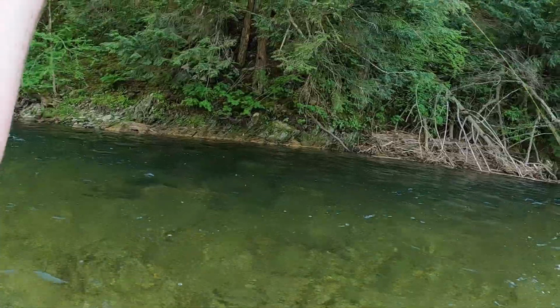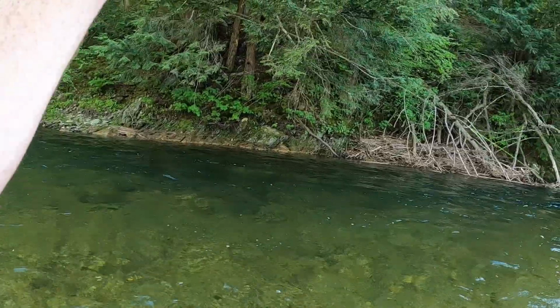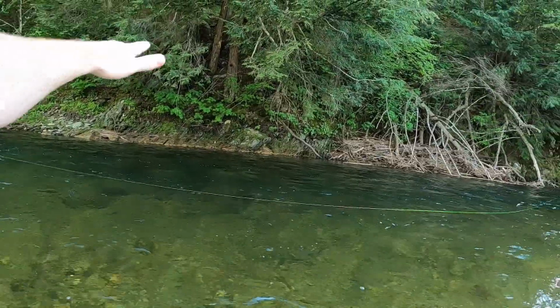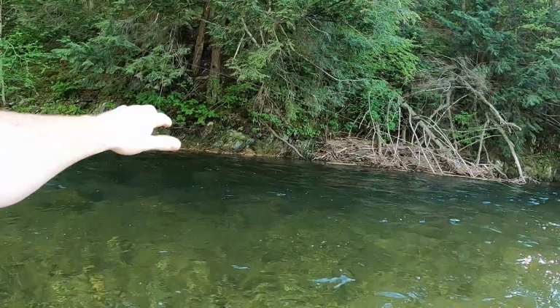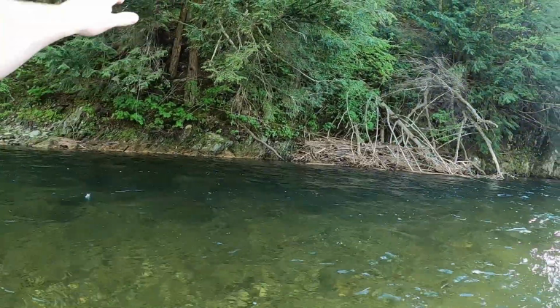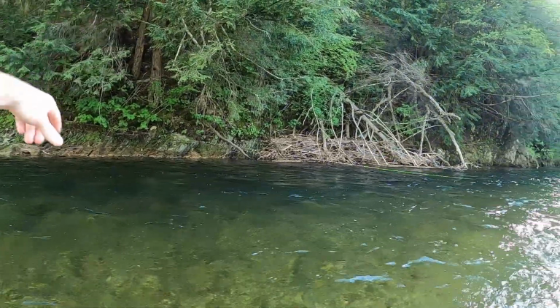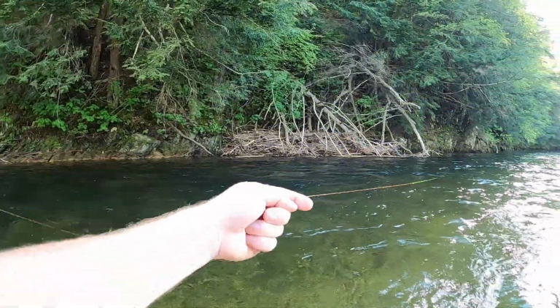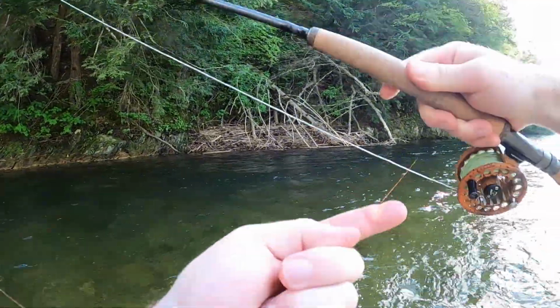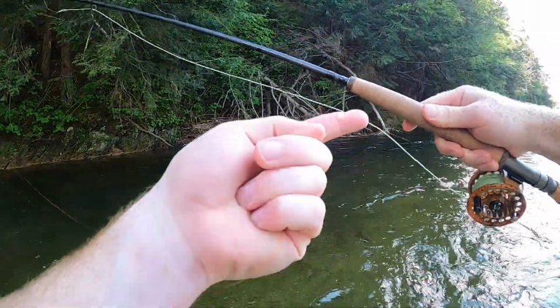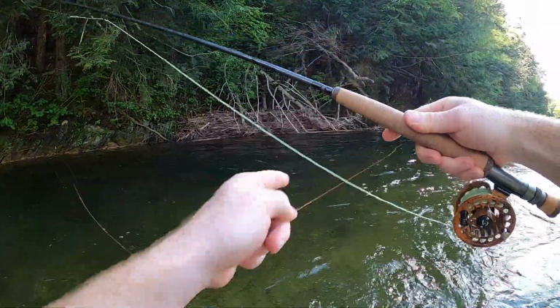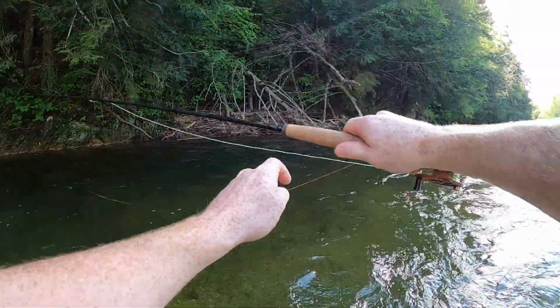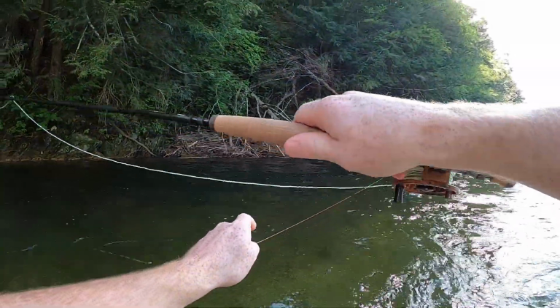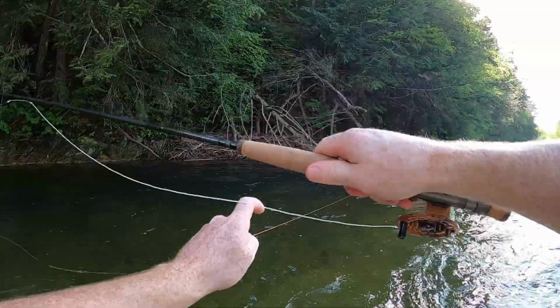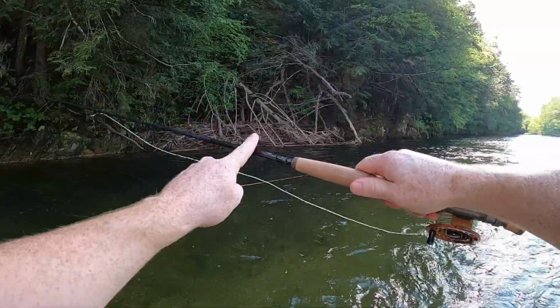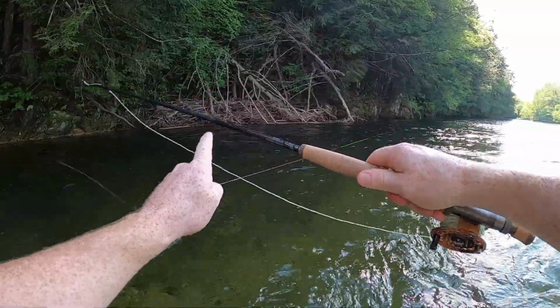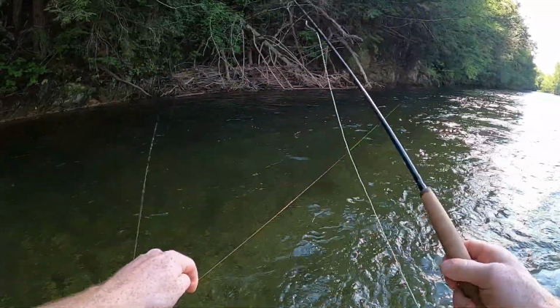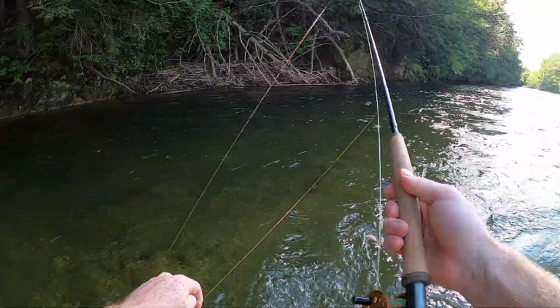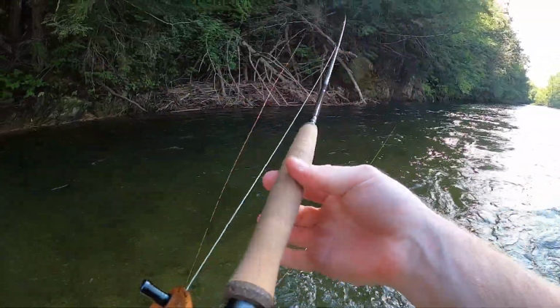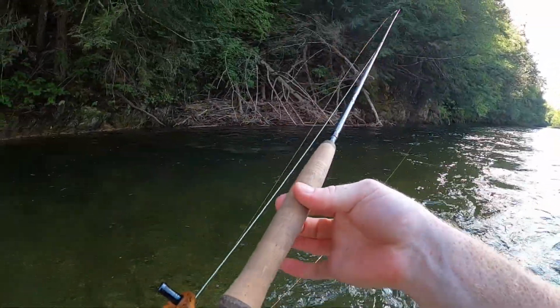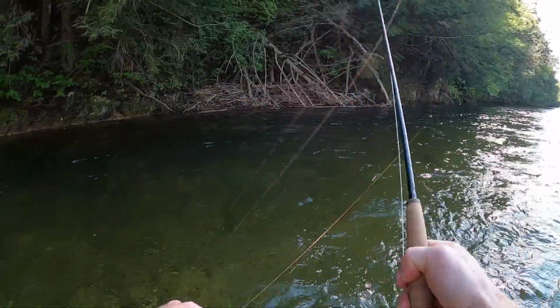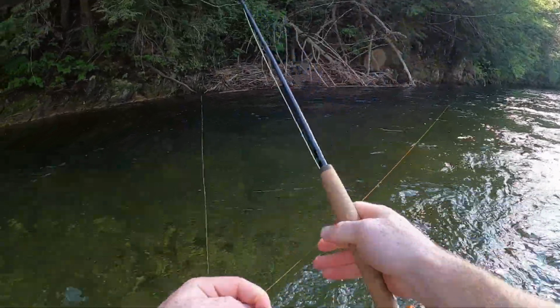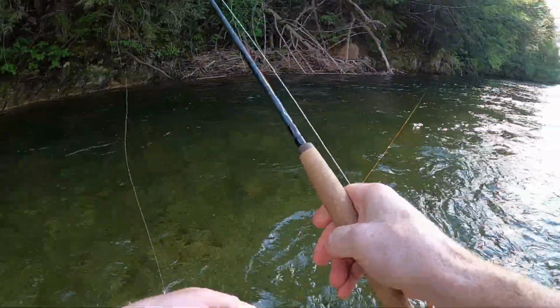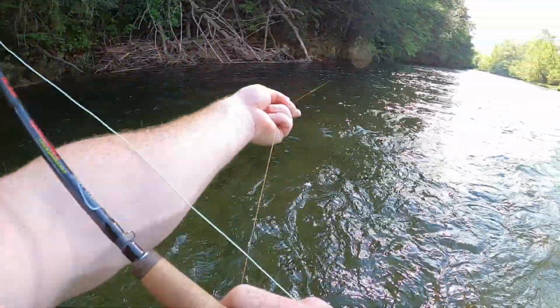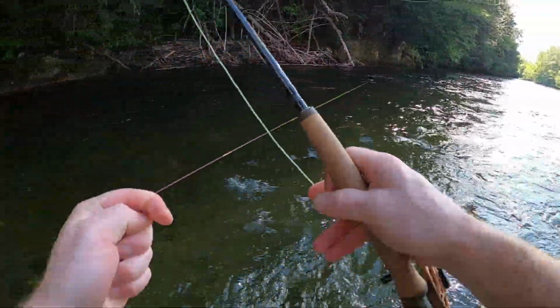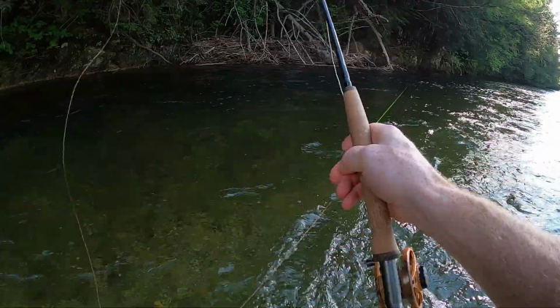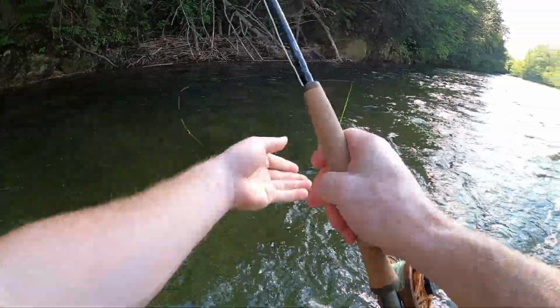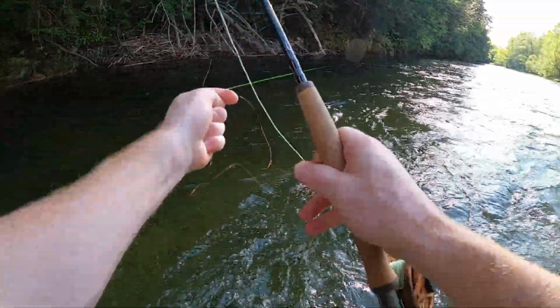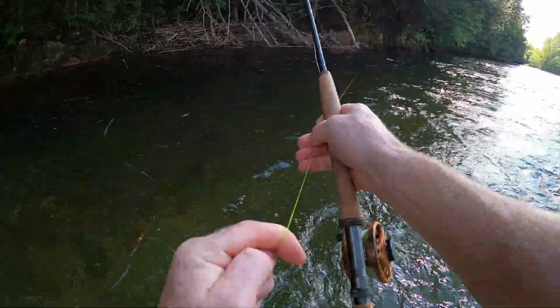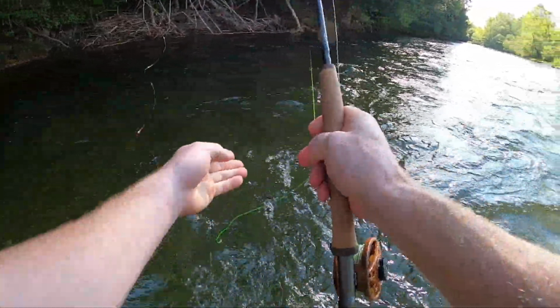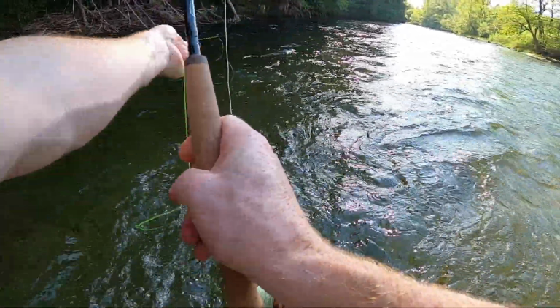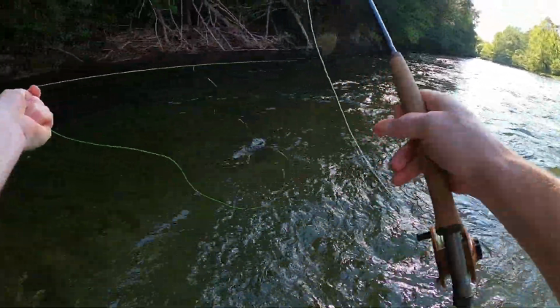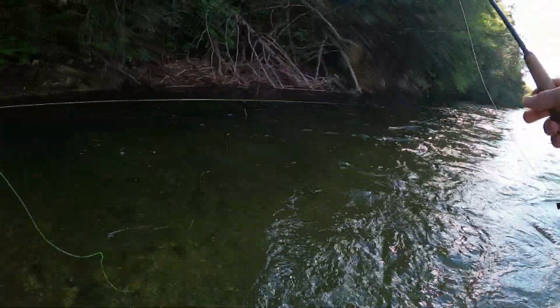Let the slack out all the way until you can just grab your fly line with your hand. You never want to pull on the rod because it'll break, especially a euro rod. So you want to just do this with your hands — get your fly line.